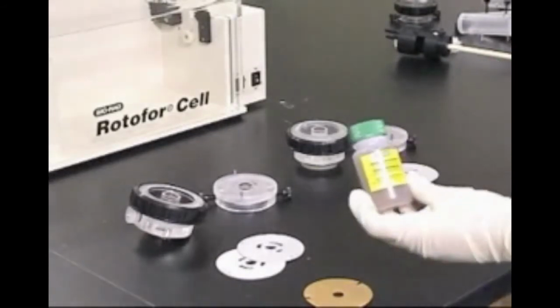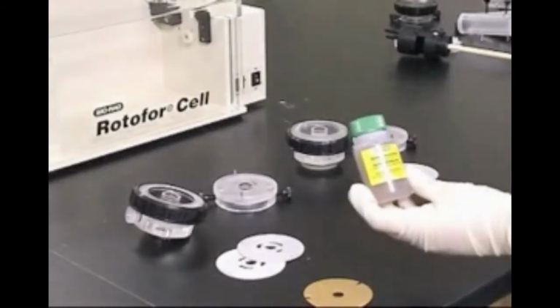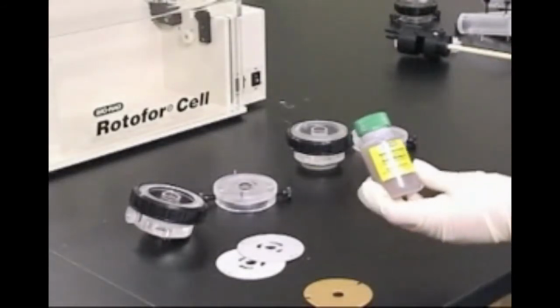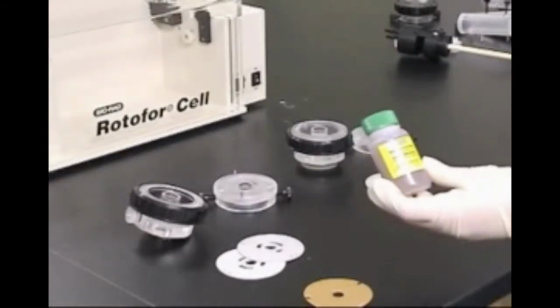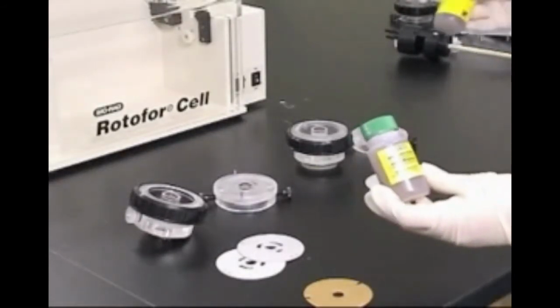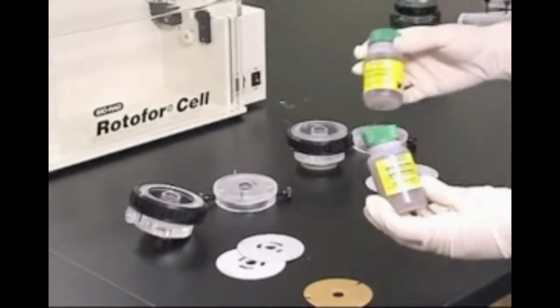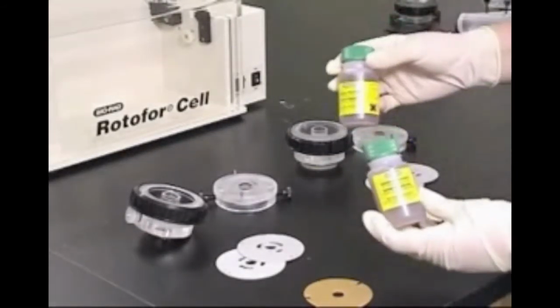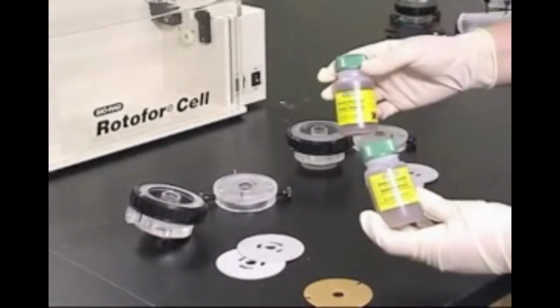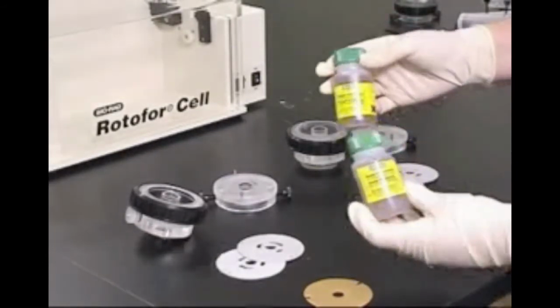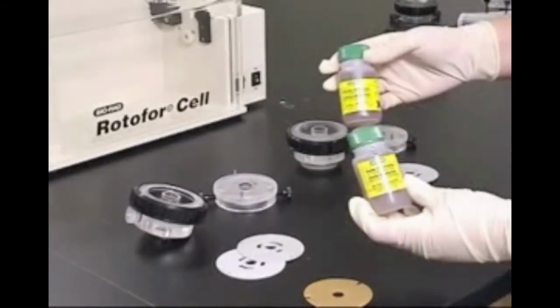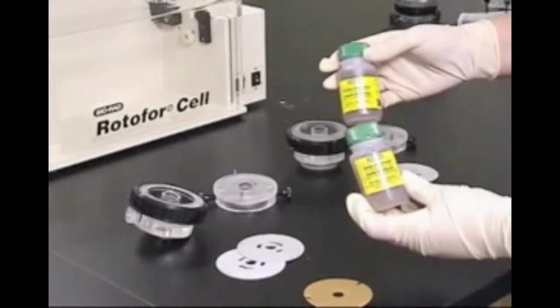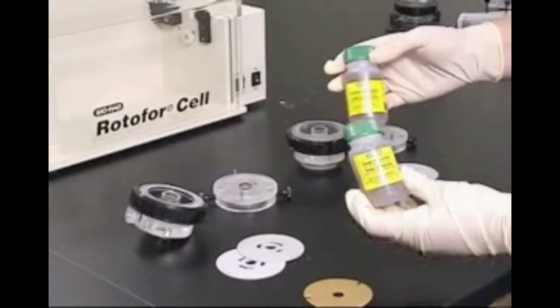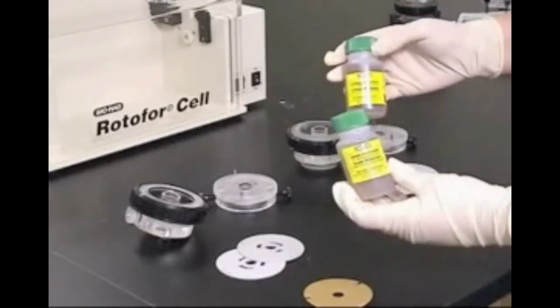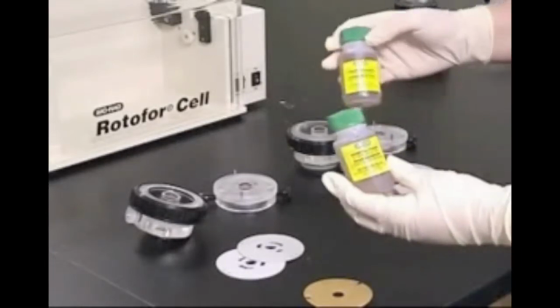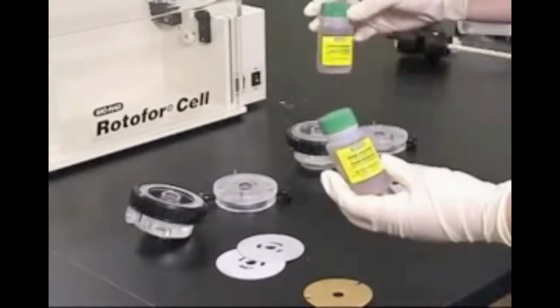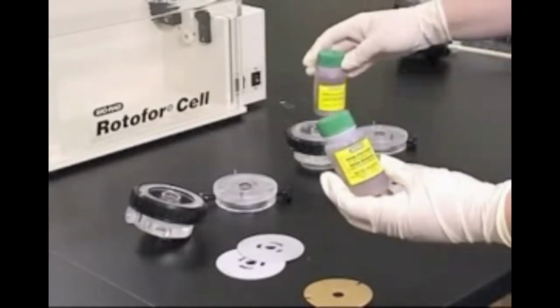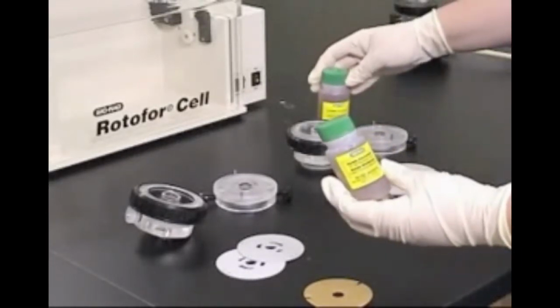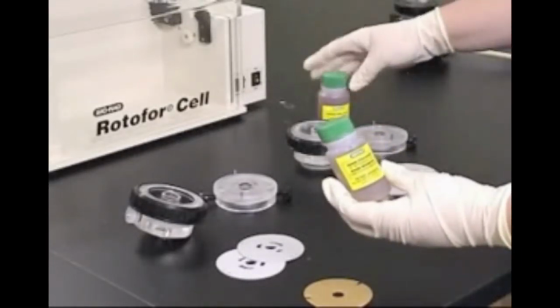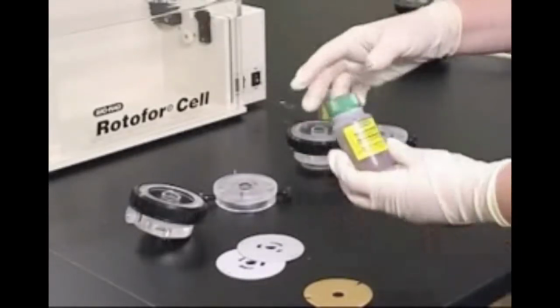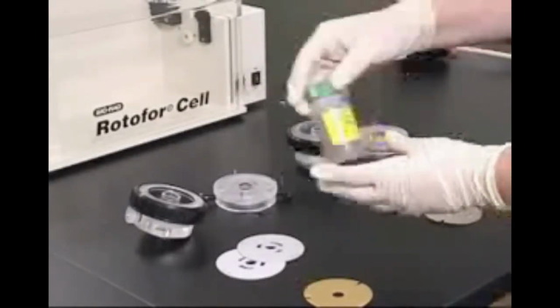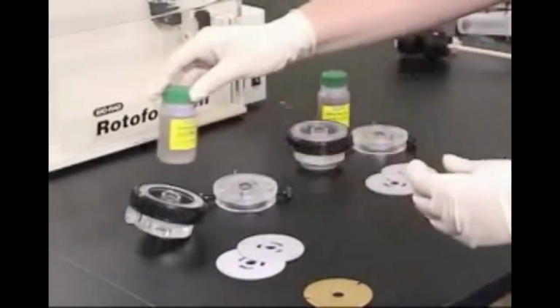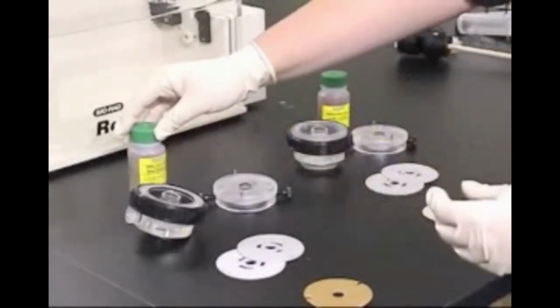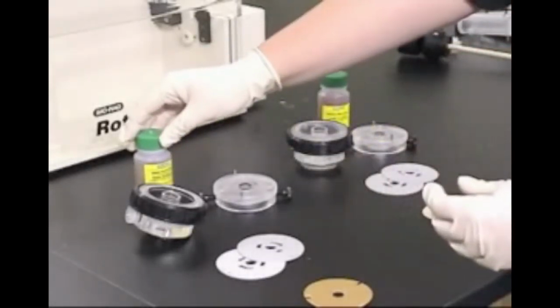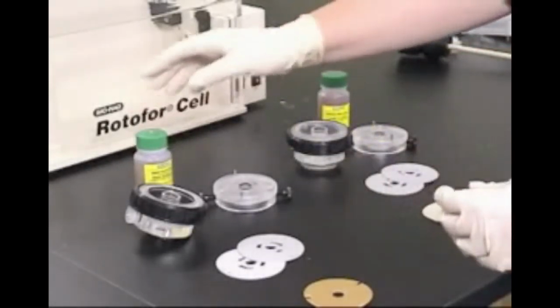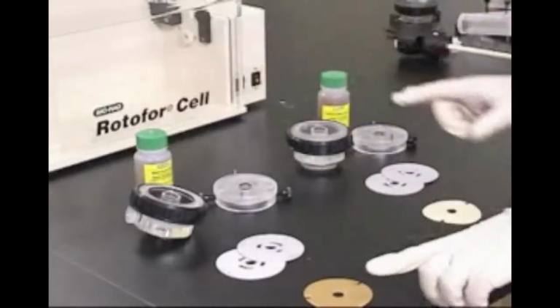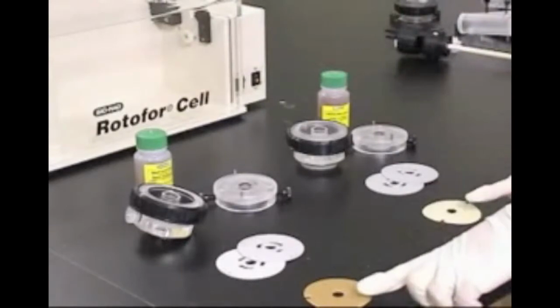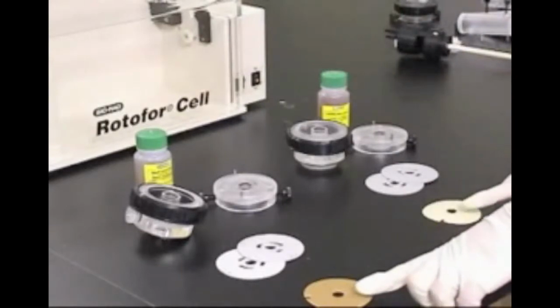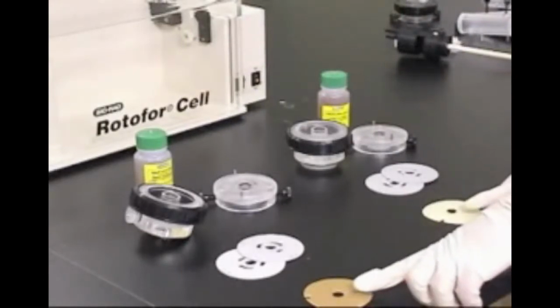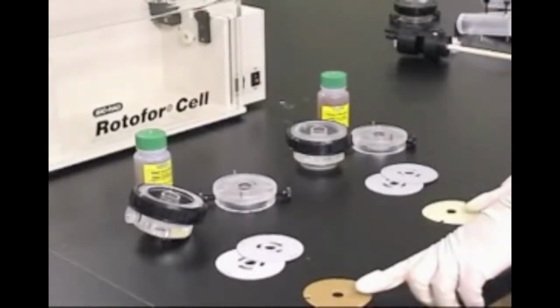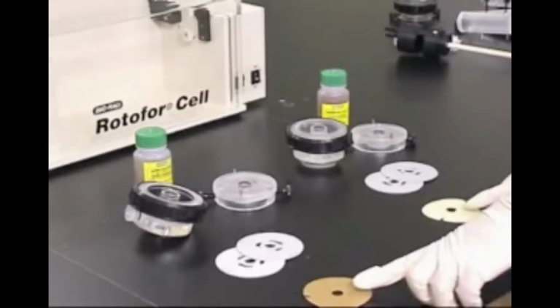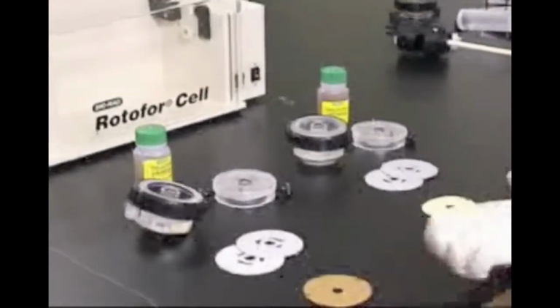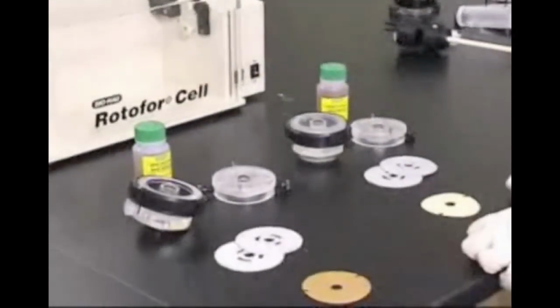Prior to use, the ion exchange membranes must be fully equilibrated overnight in the appropriate electrolyte solution. In the Rotofor Starter Kit, the membranes are pre-equilibrated and we will use these in this assembly.